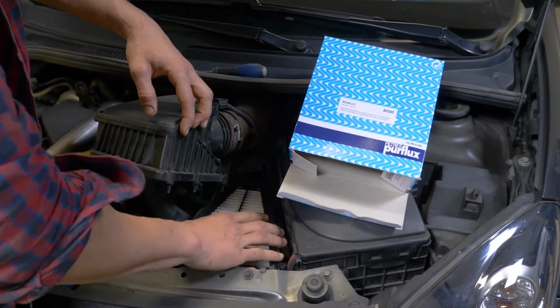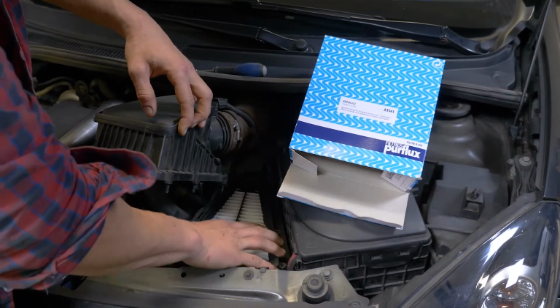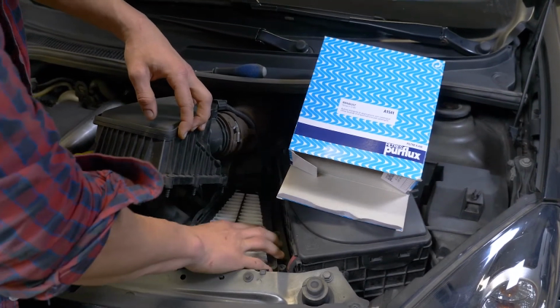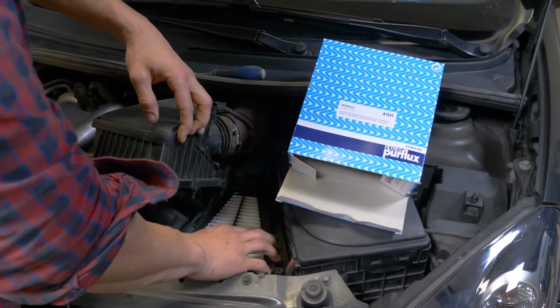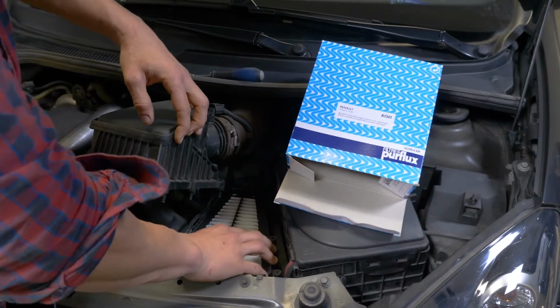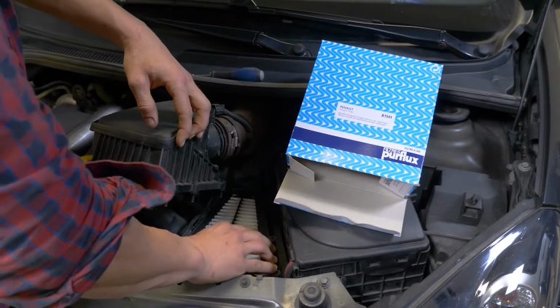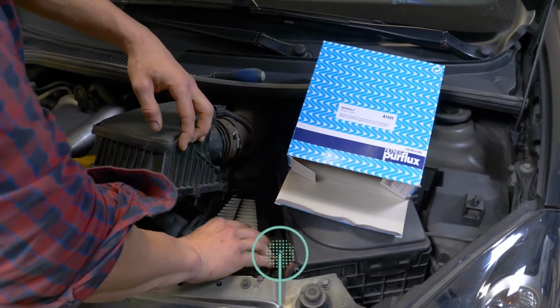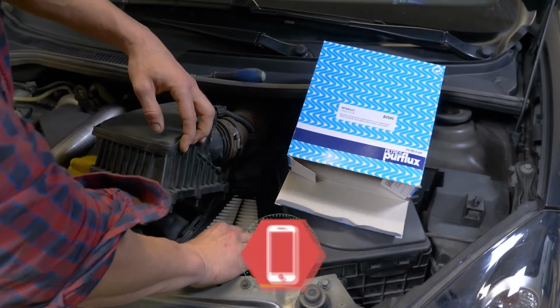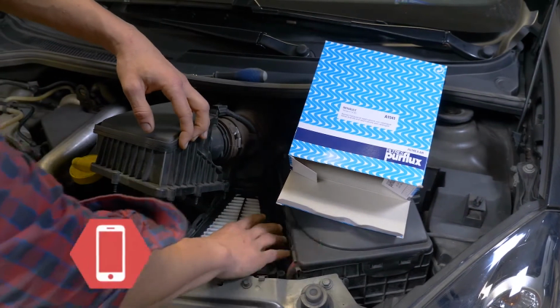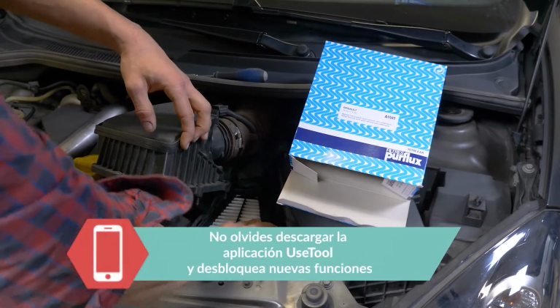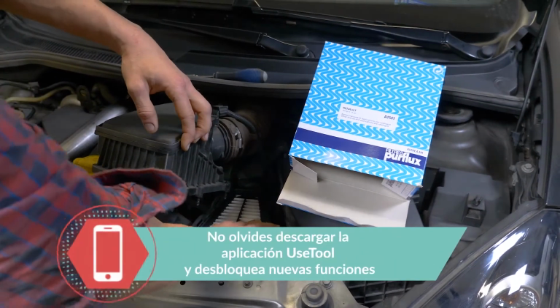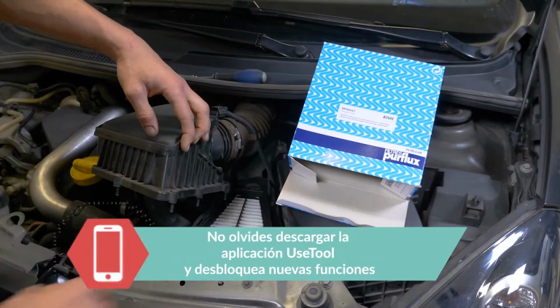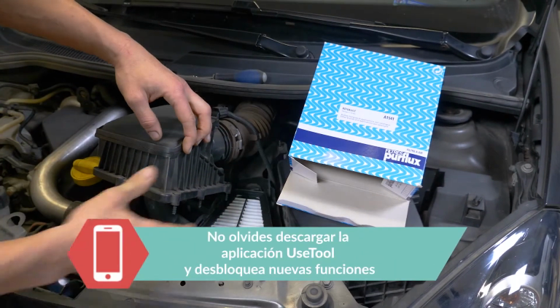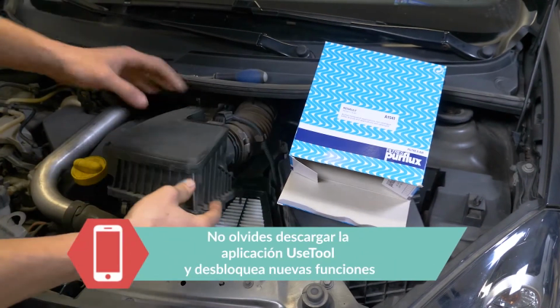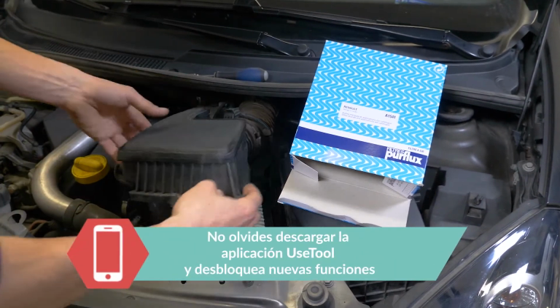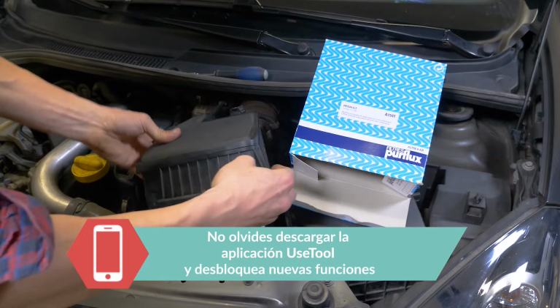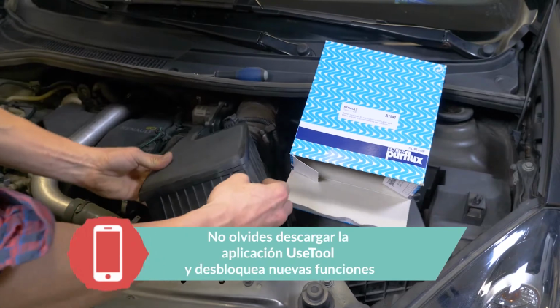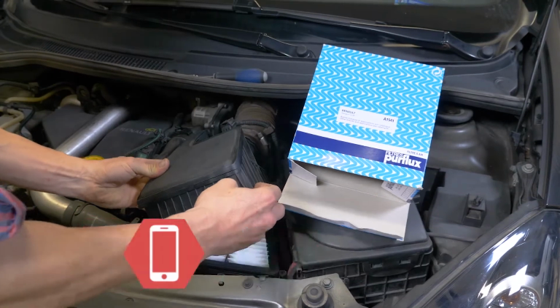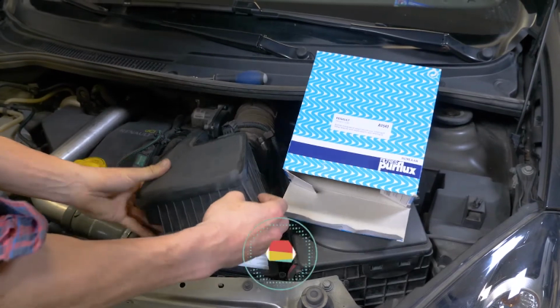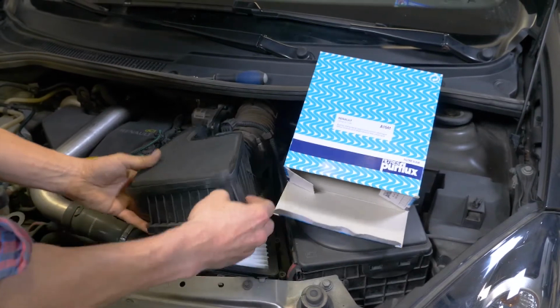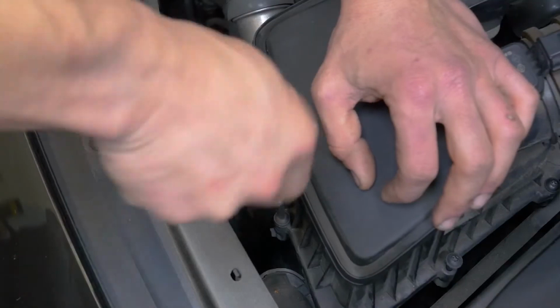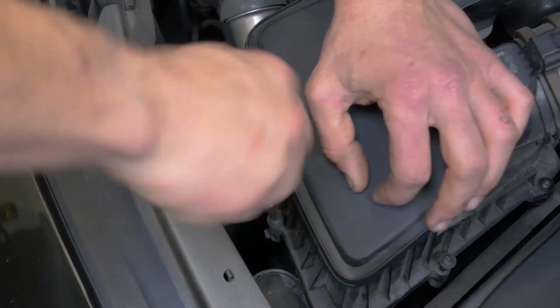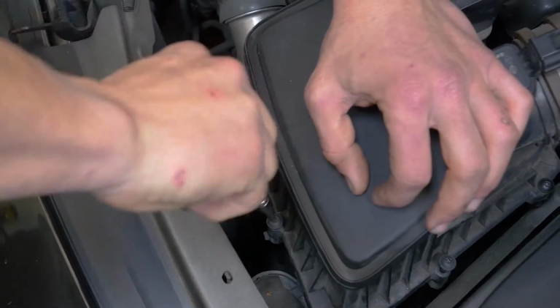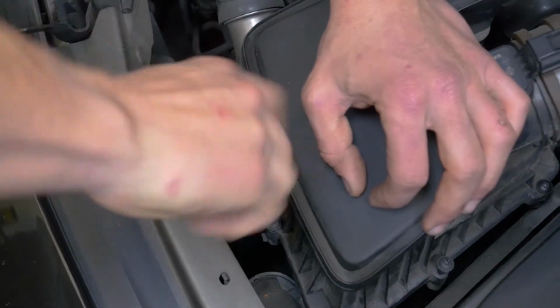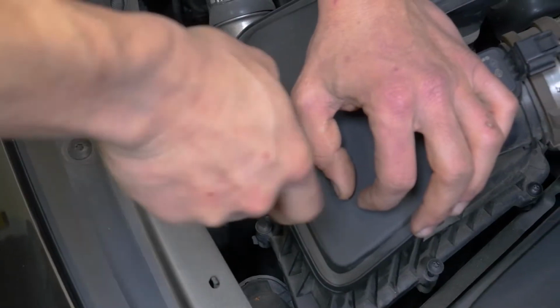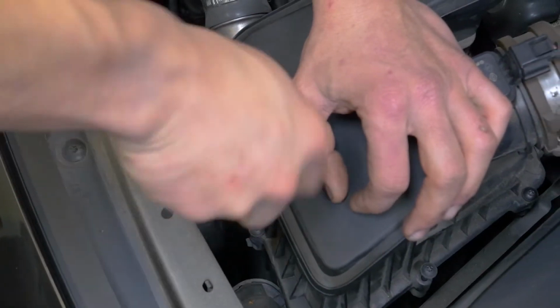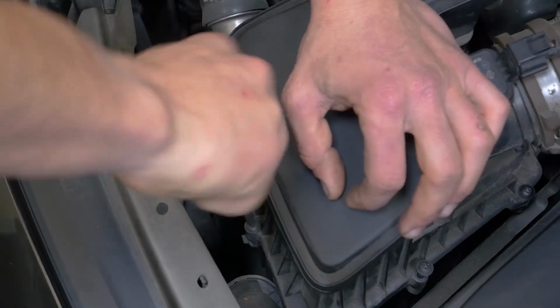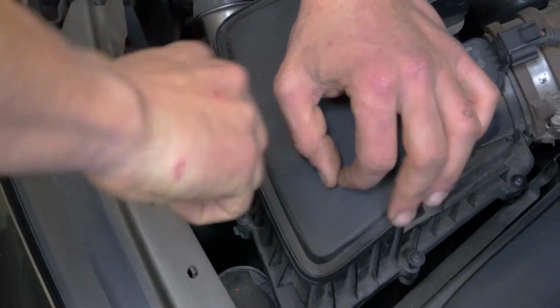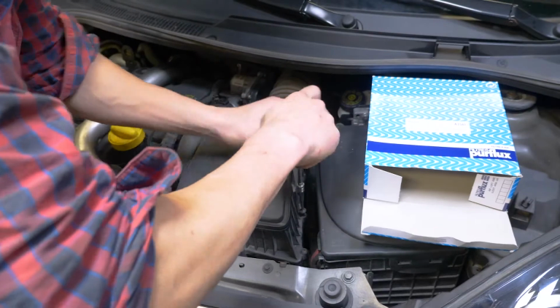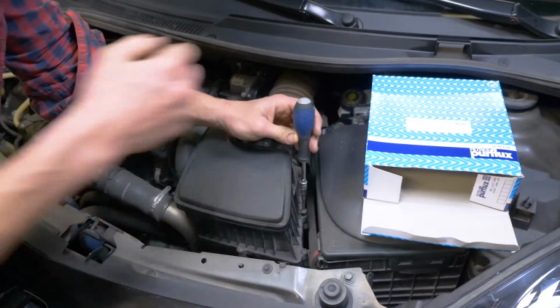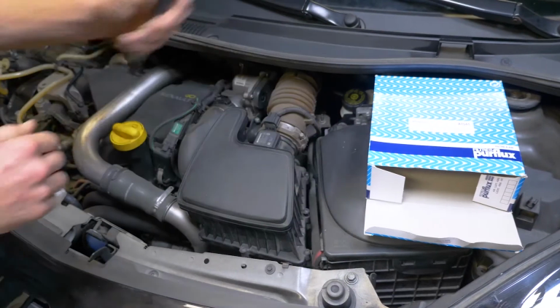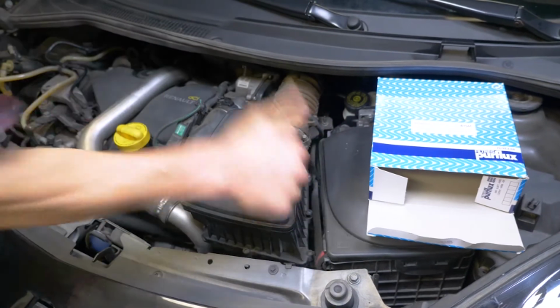Vuelve a poner la tapa inclinándola para introducir las pestañas en un primer momento y después bloquéala para ponerla en su posición final. Vuelve a atornillar los cuatro tornillos de sujeción. Operación terminada.